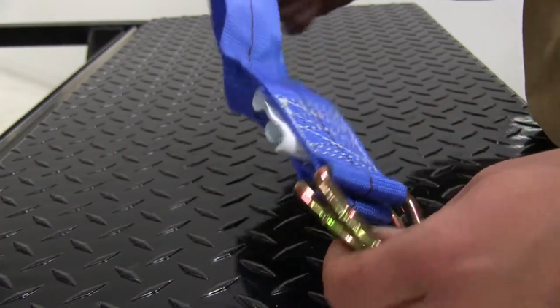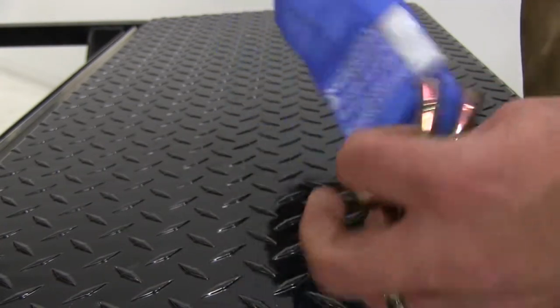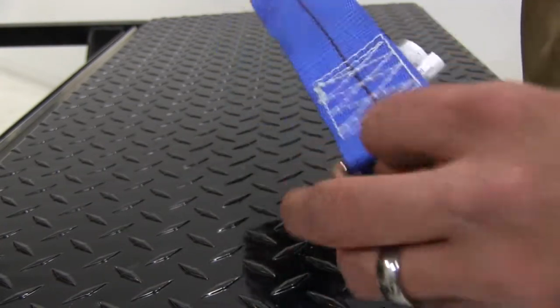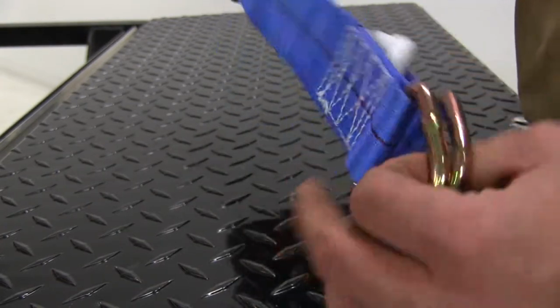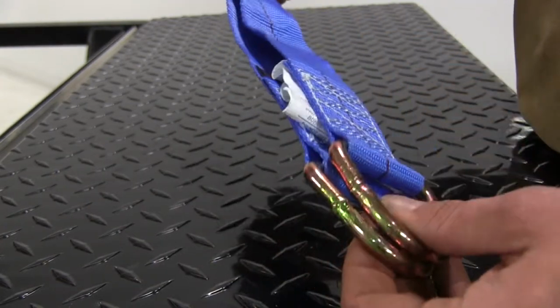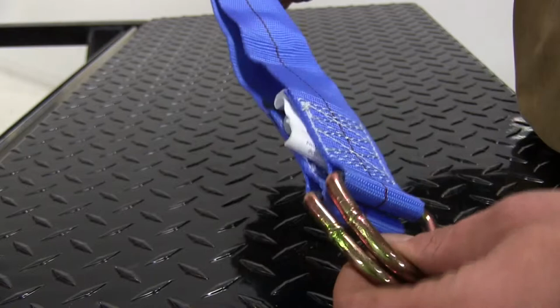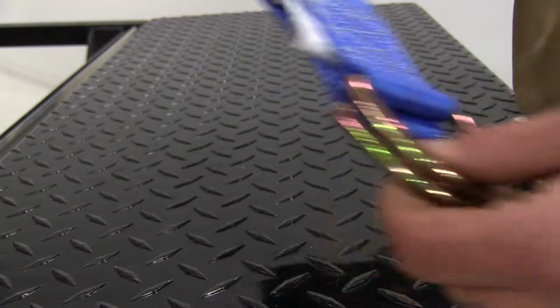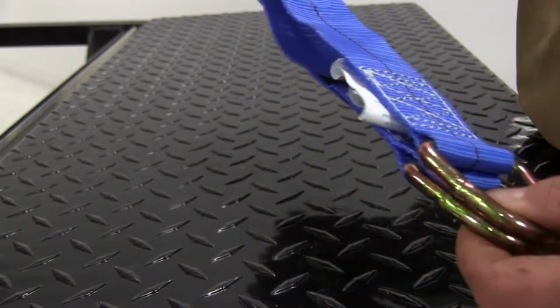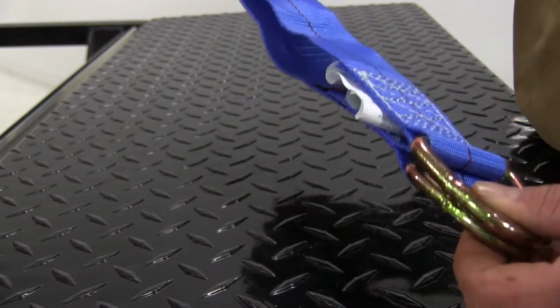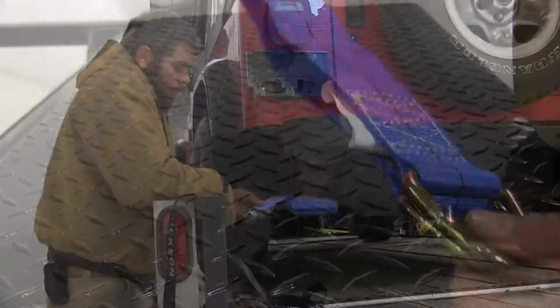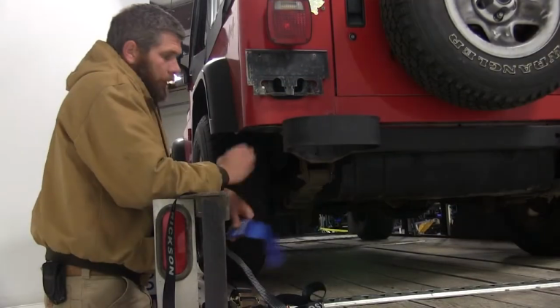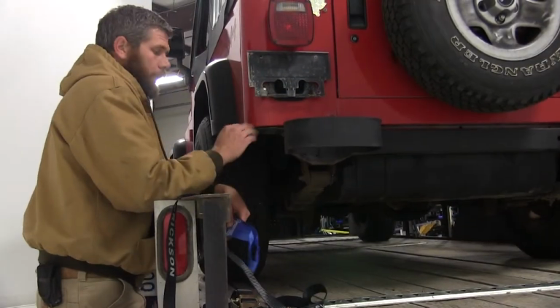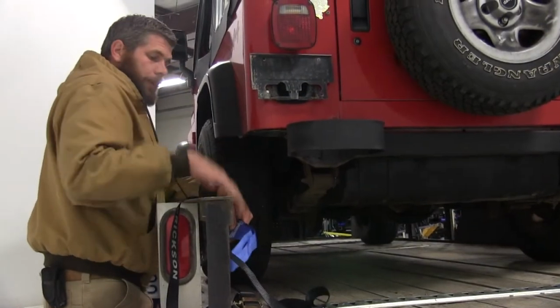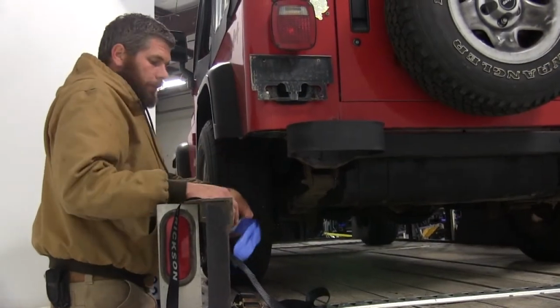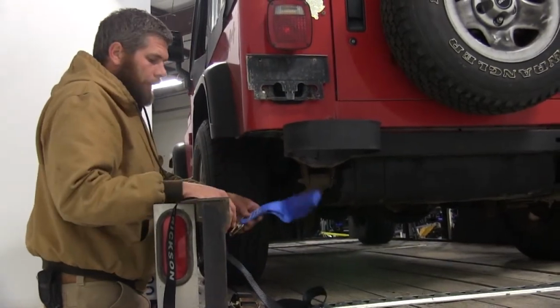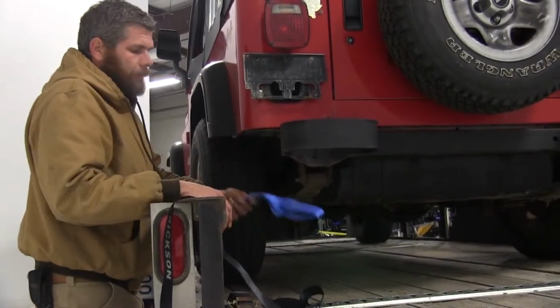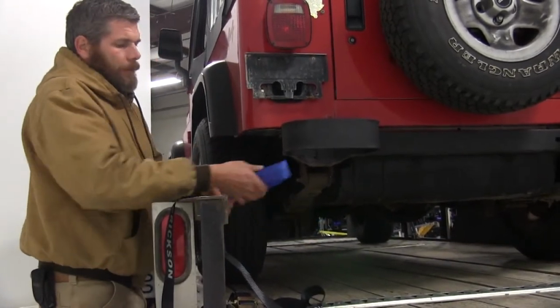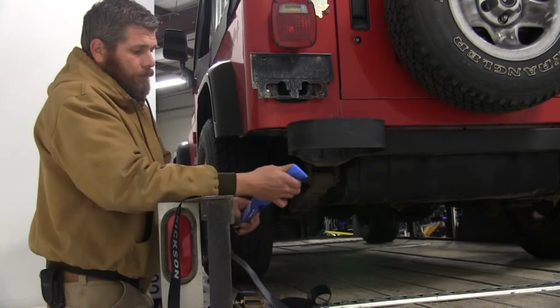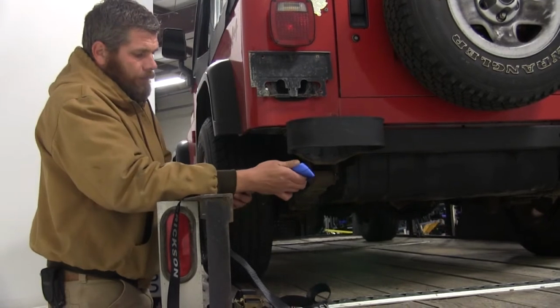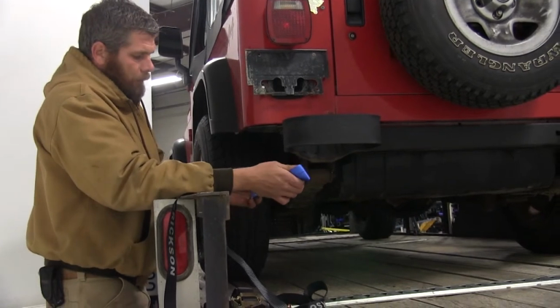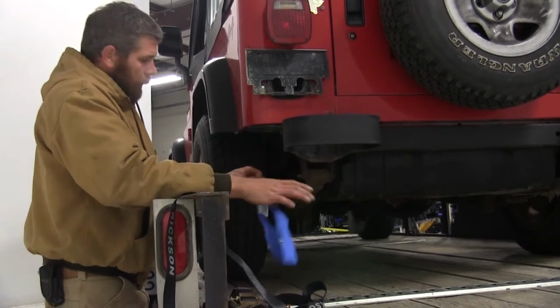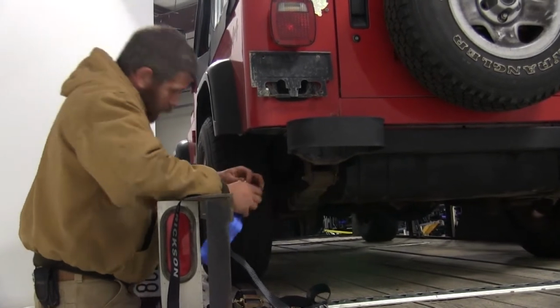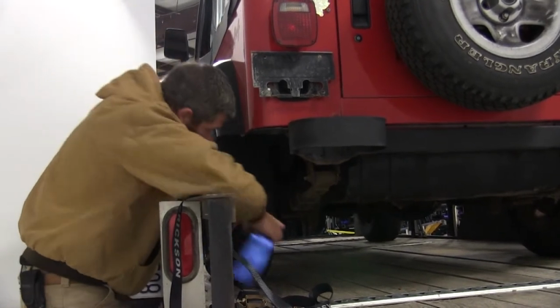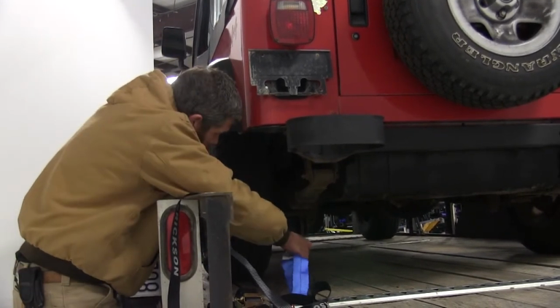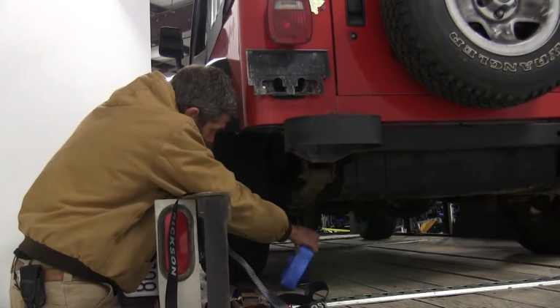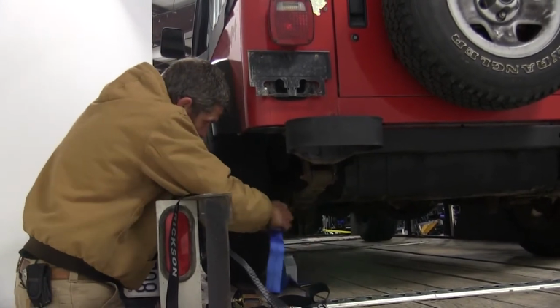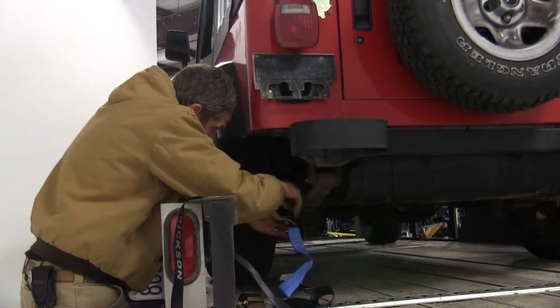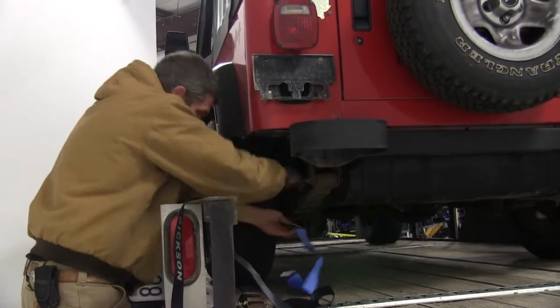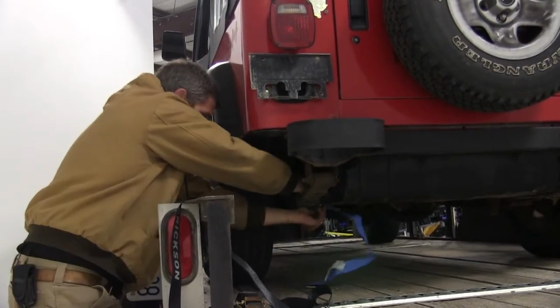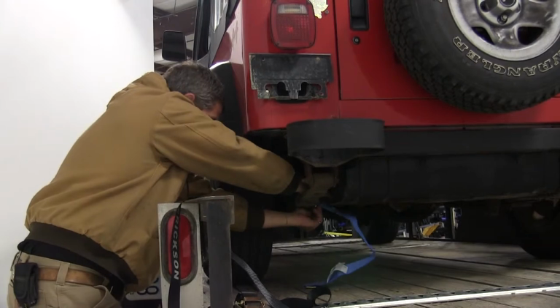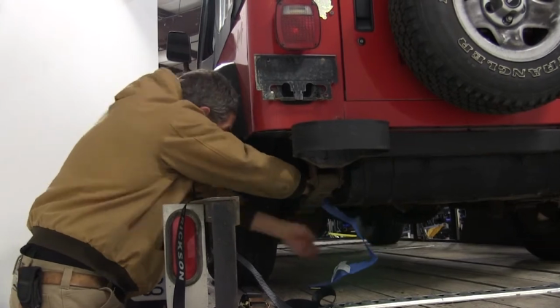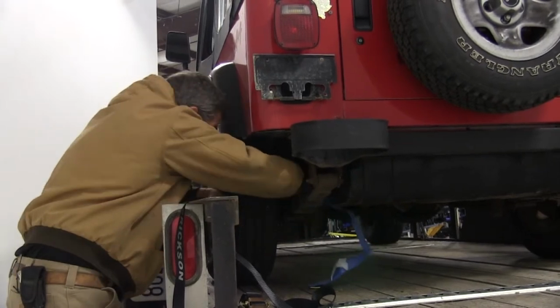Now that we've gone over what it is and what we do with it, let's show you how we do it. We're going to secure our Jeep to our trailer. We're going to use our axle strap, and to do that we're just going to feed it right over top of our axle and let it hang down on both sides.